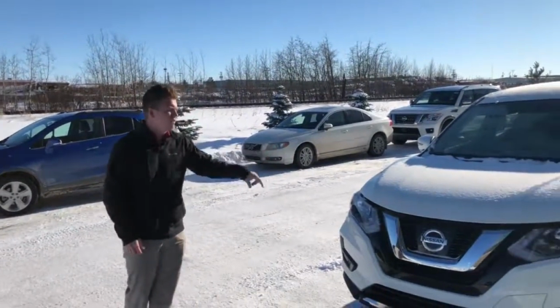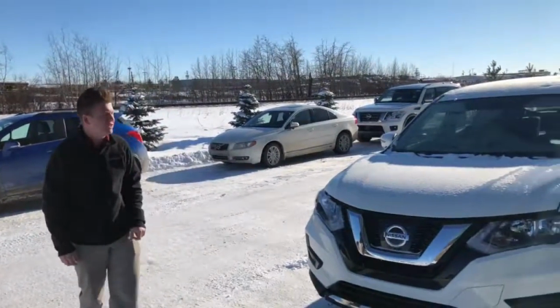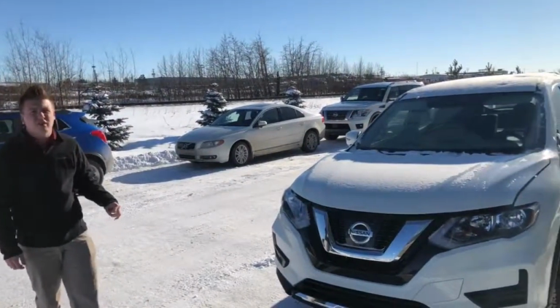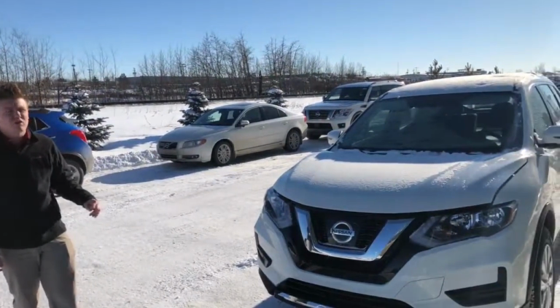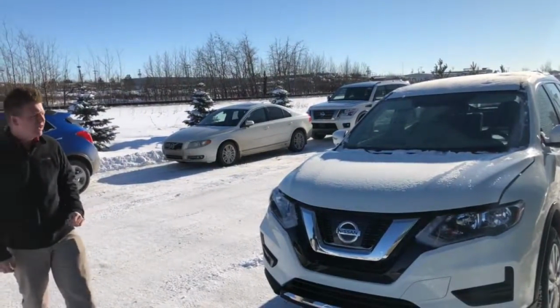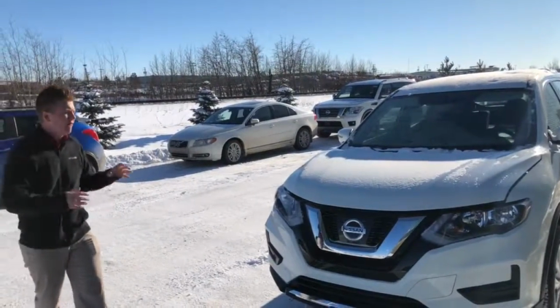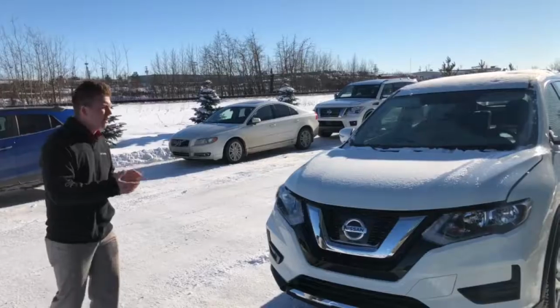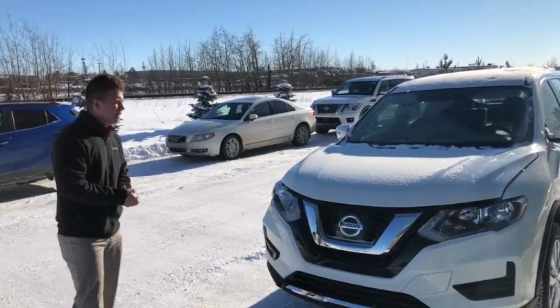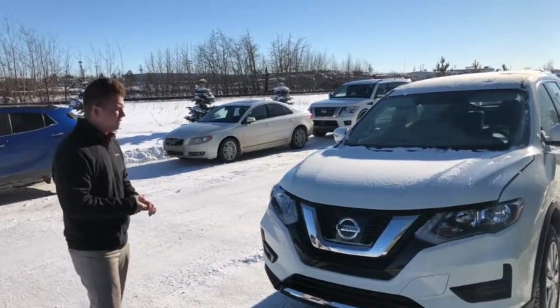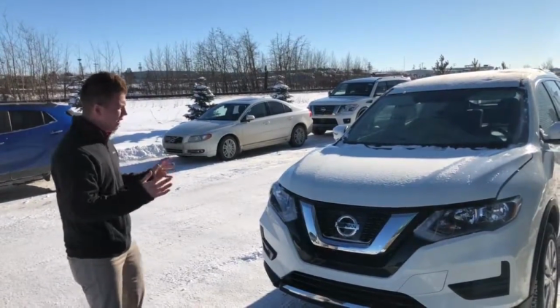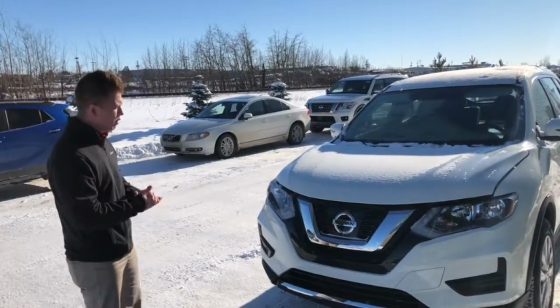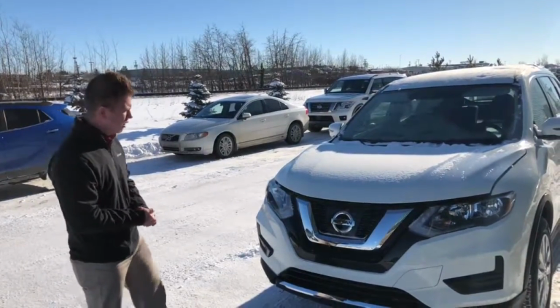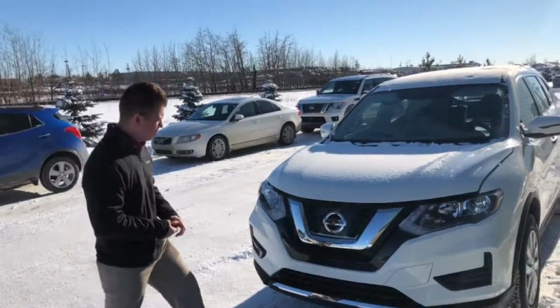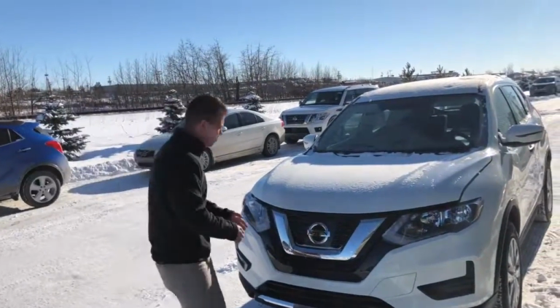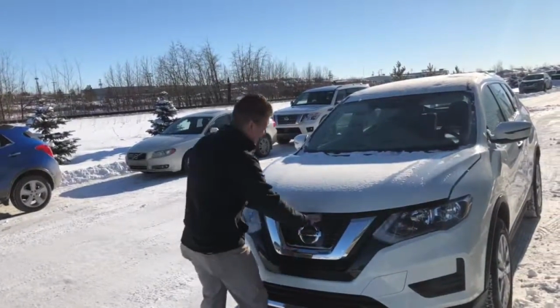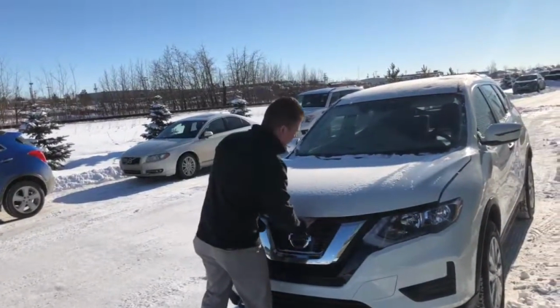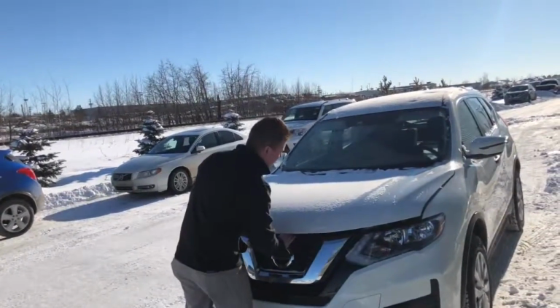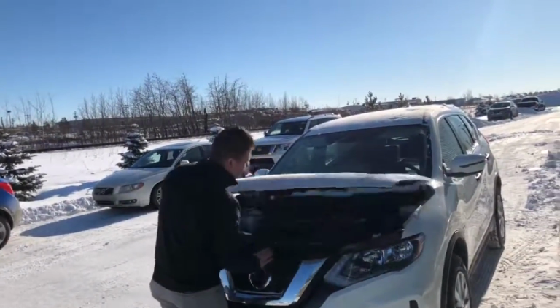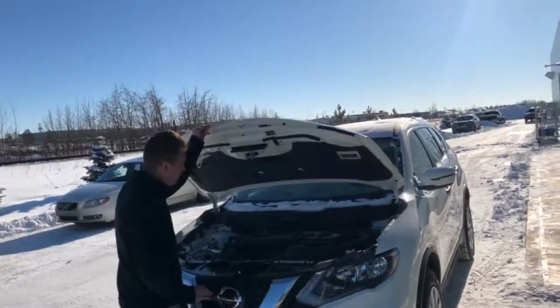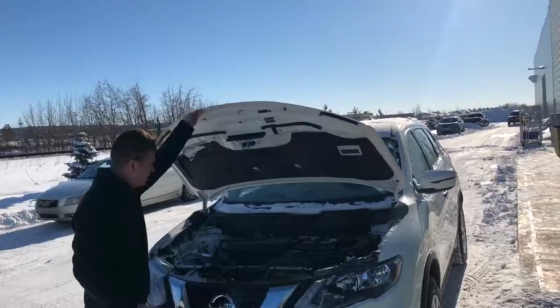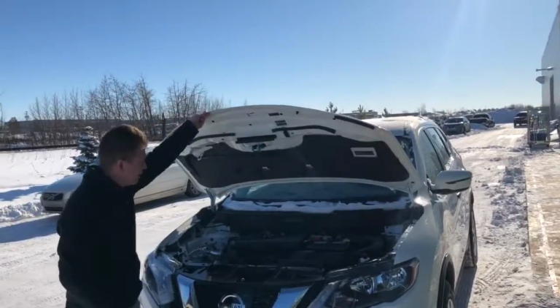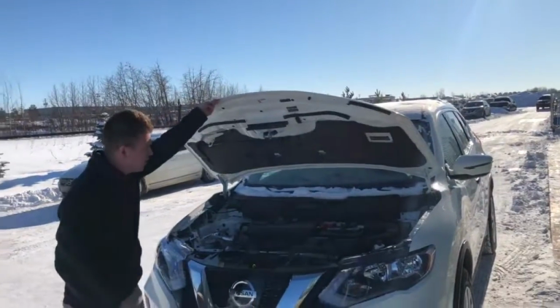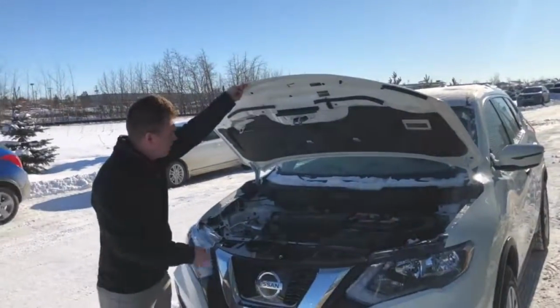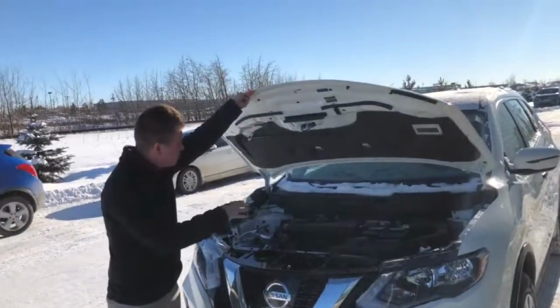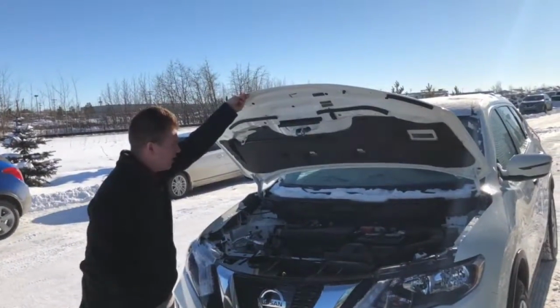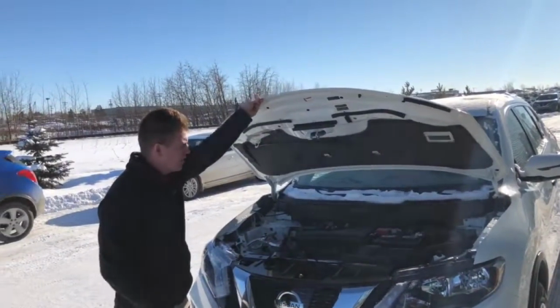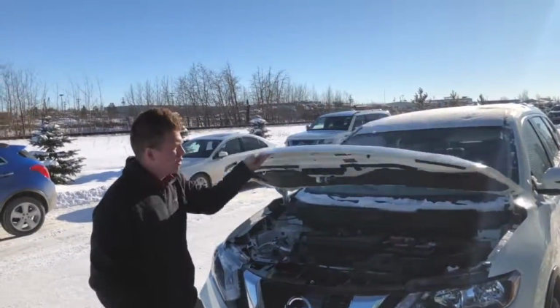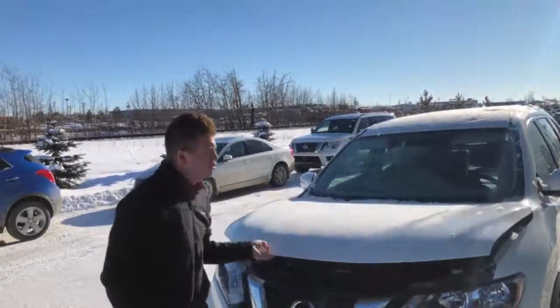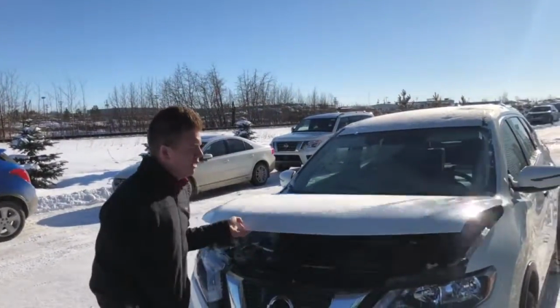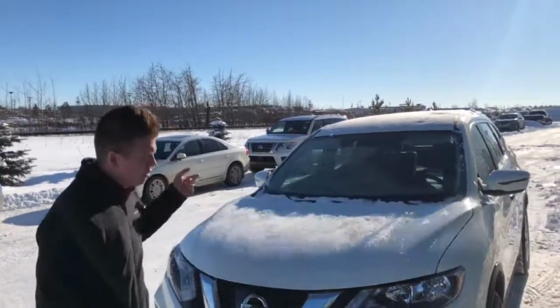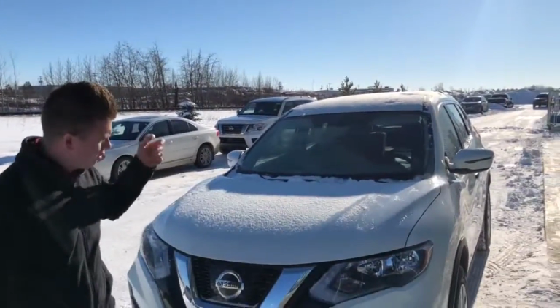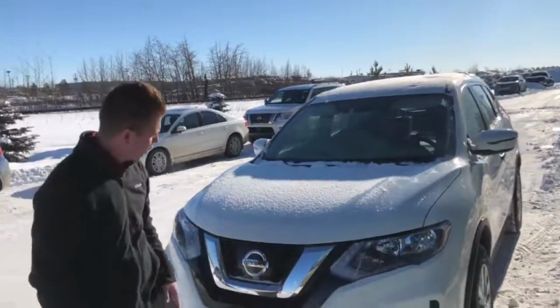So this is a 2017 S all-wheel drive. Very nice aggressive V-motion grille on this one. 2.5 liter four-cylinder — I'll pop the hood and give you a little look. Engine bay is nice and clean, as you would come to expect with a new vehicle of course.